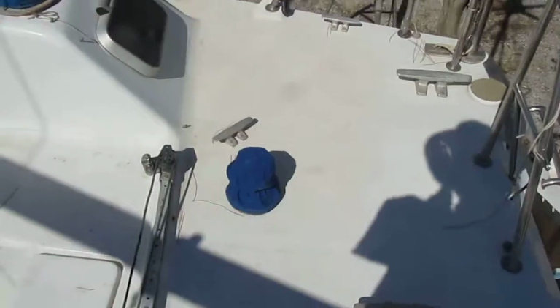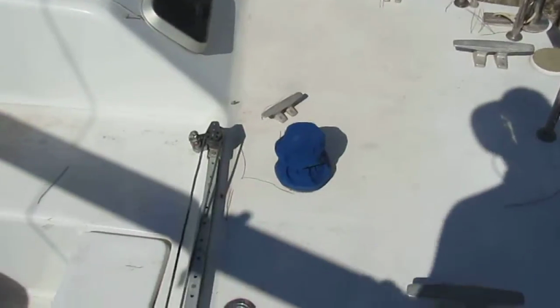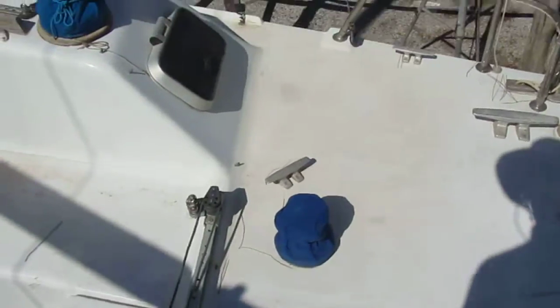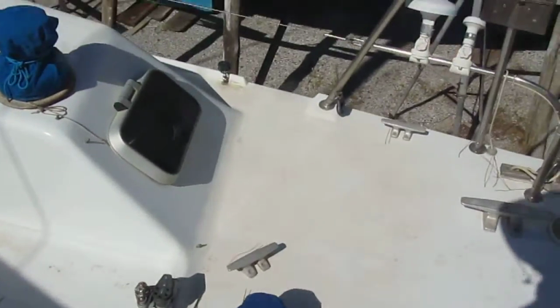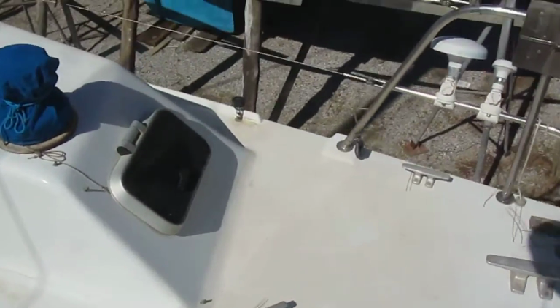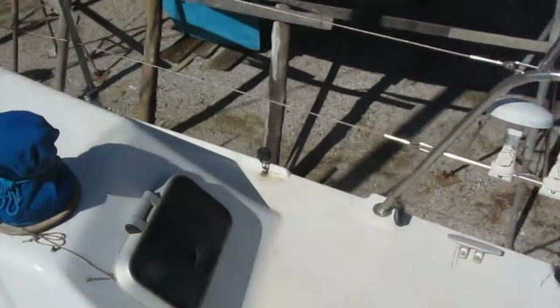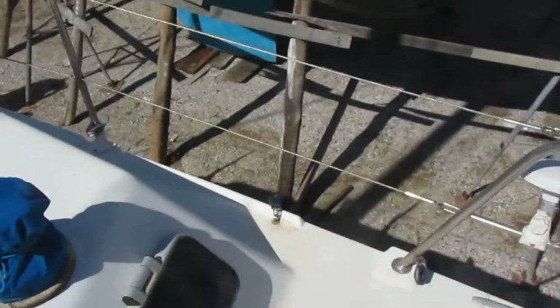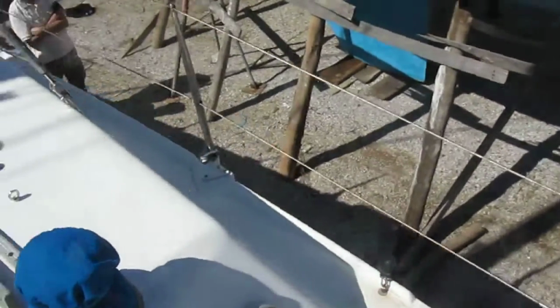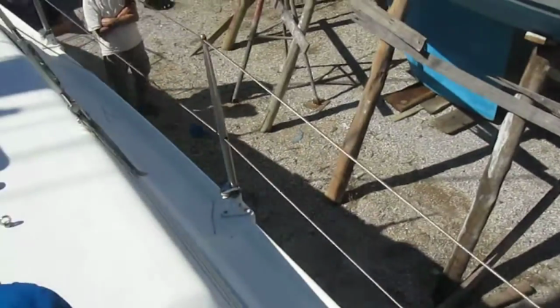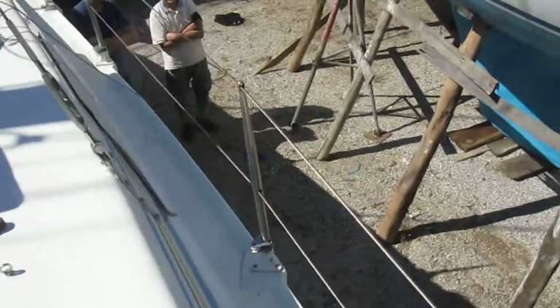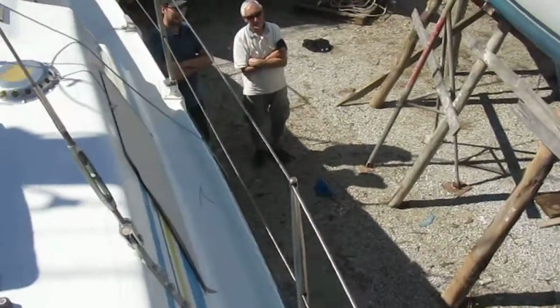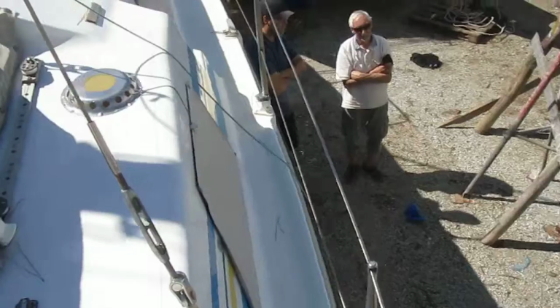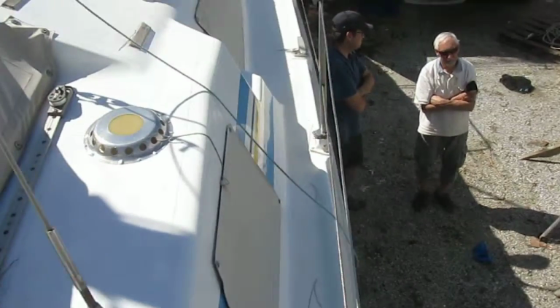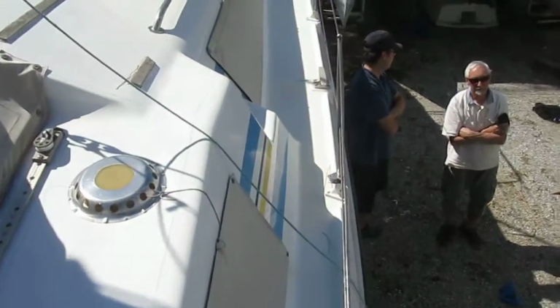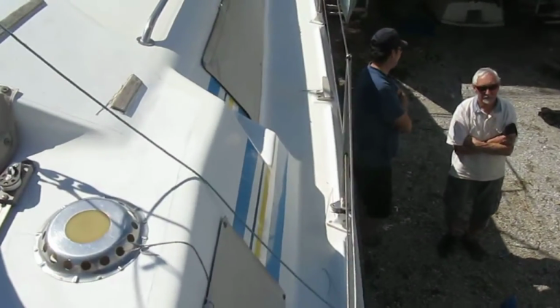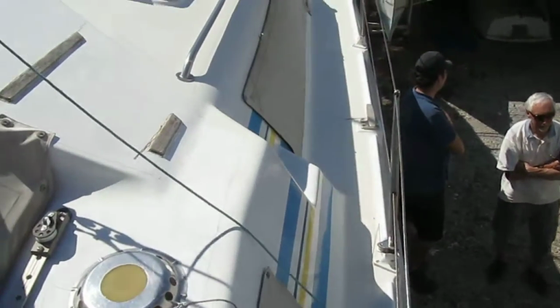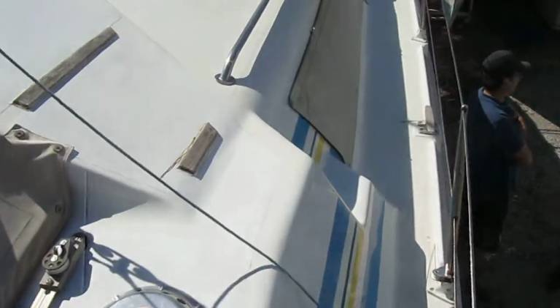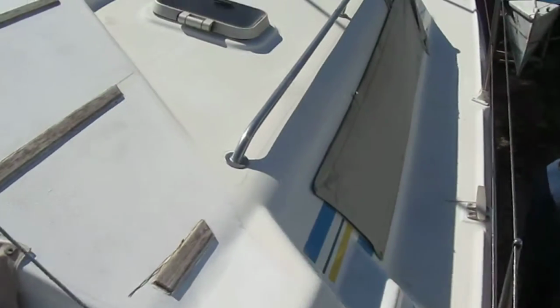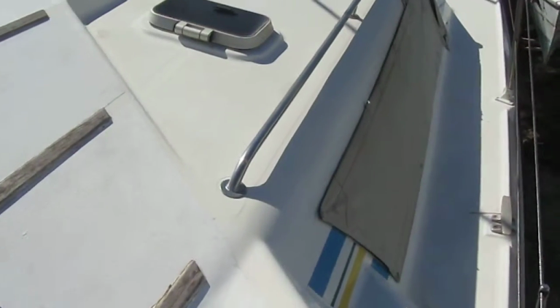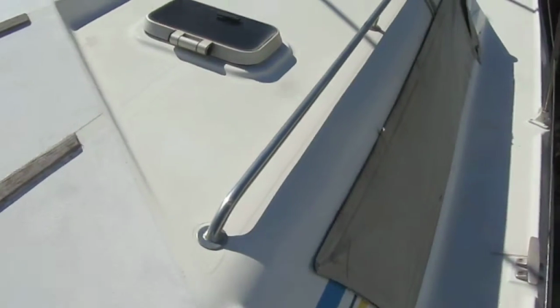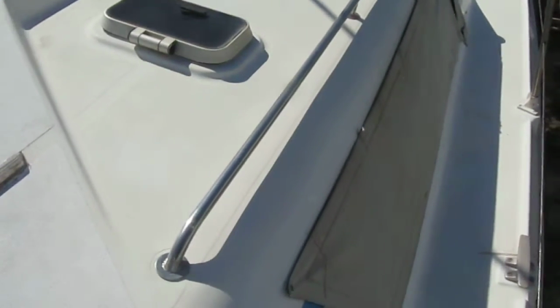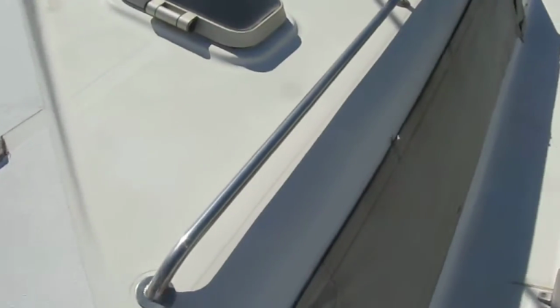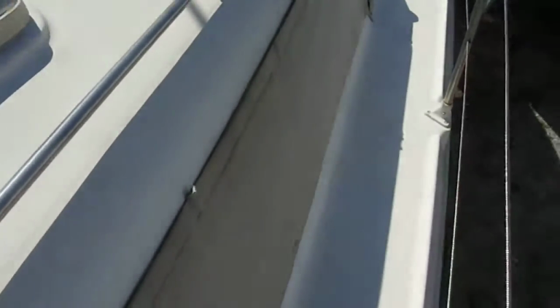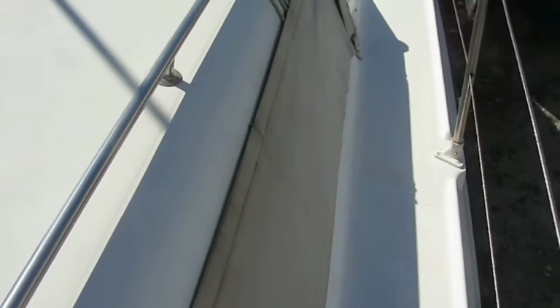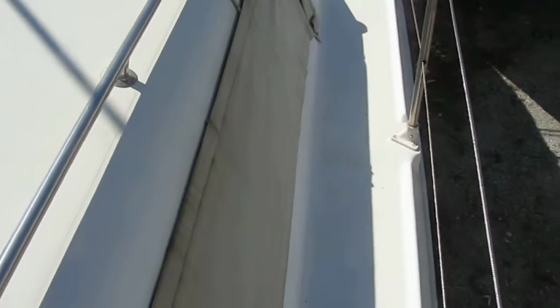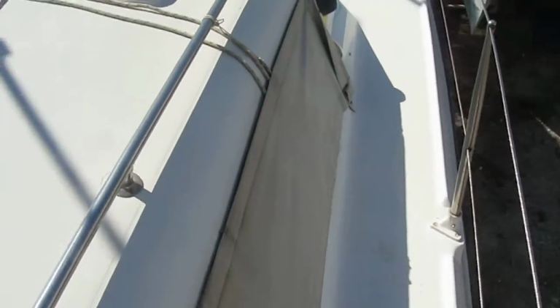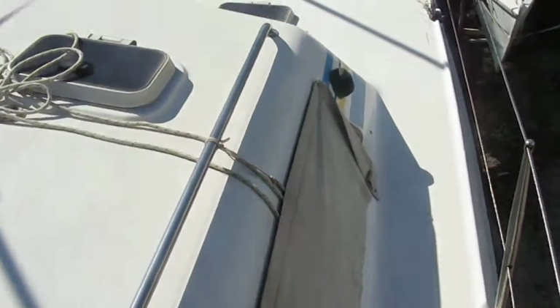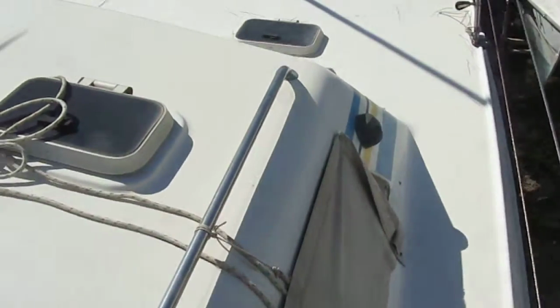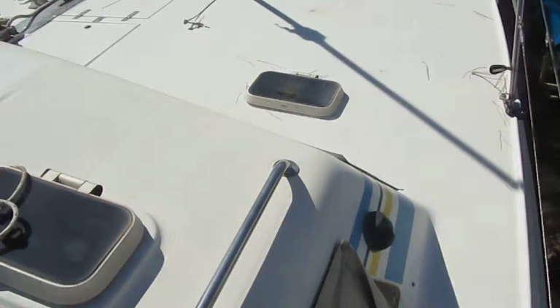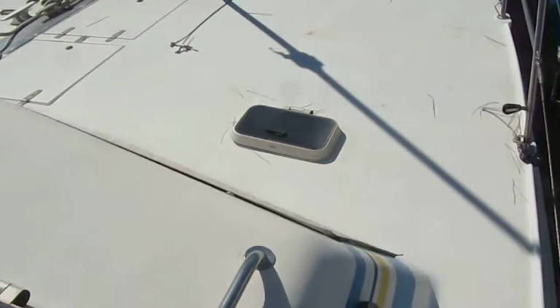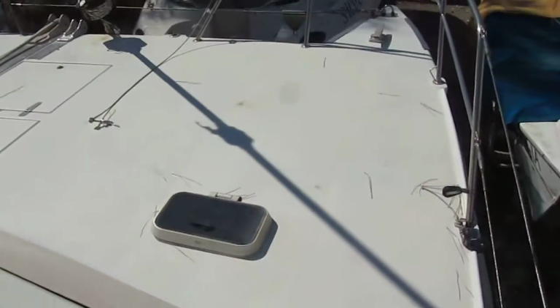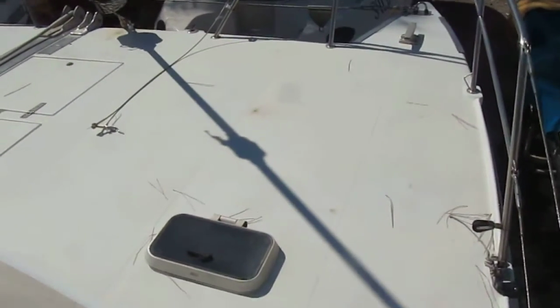Hi, this is Neil Chapman from Boatshed.com. Excuse the wind noise, I'm on board this Prout 34 giving you a simple basic walk around the boat. It's a very basic rule video to accompany my online photographs.